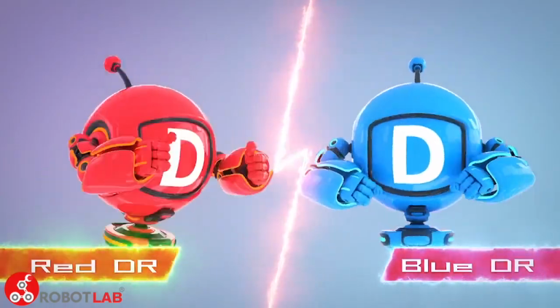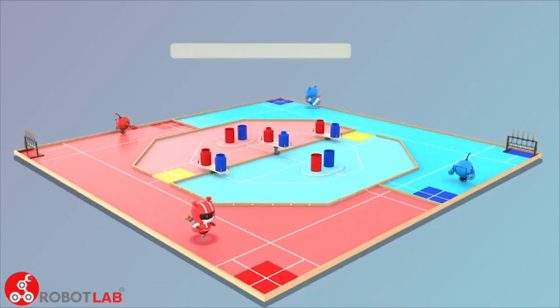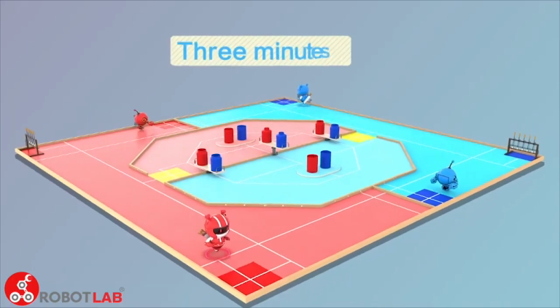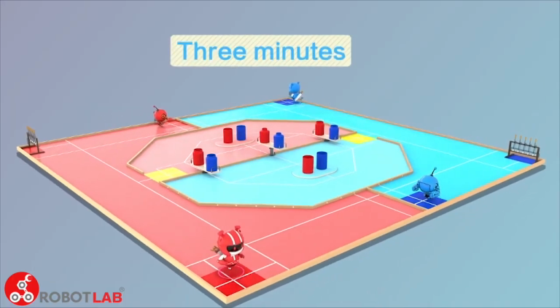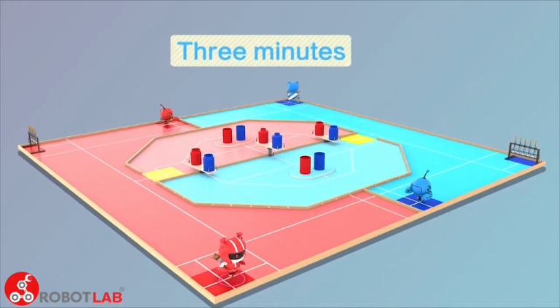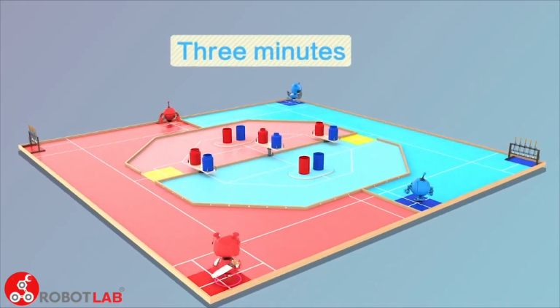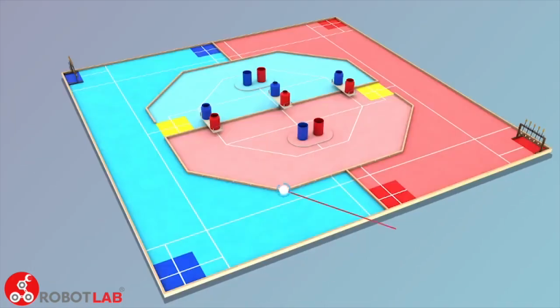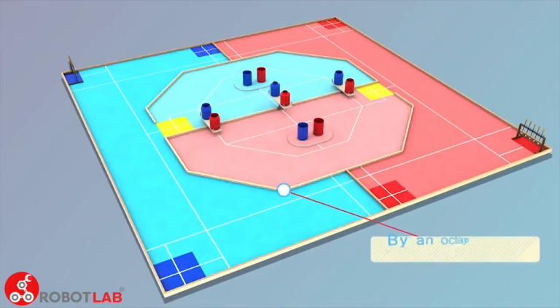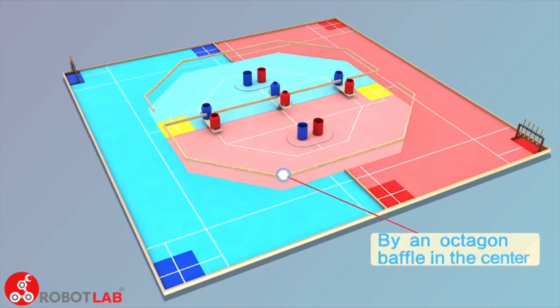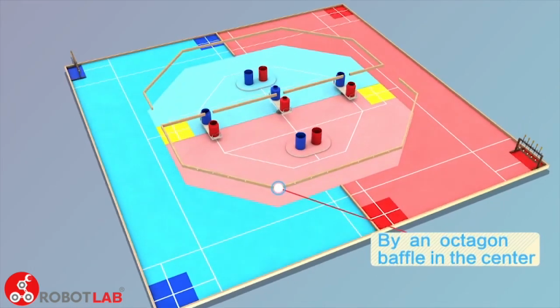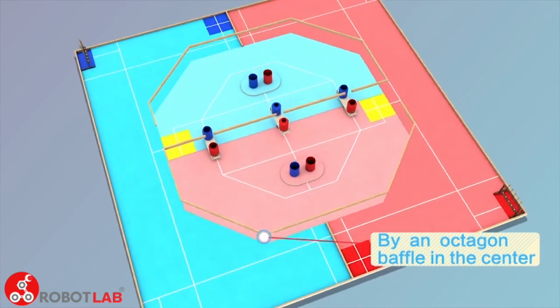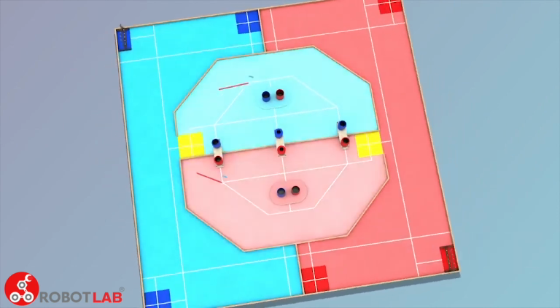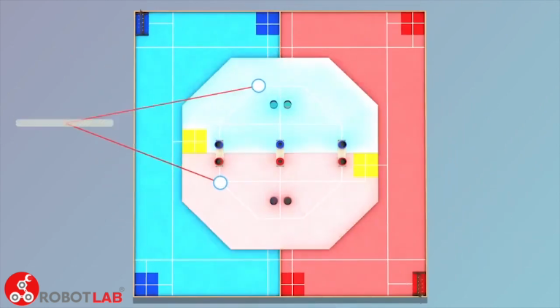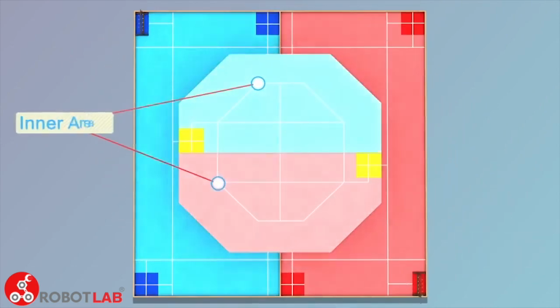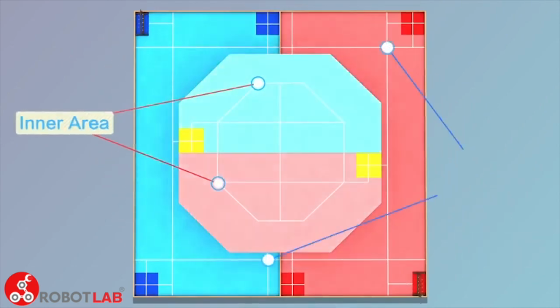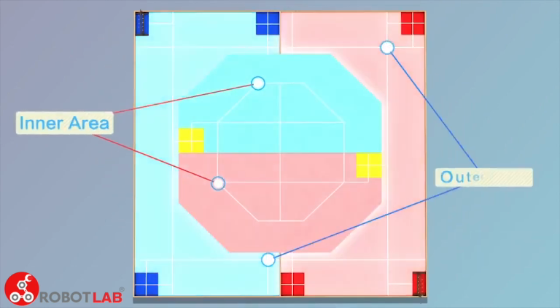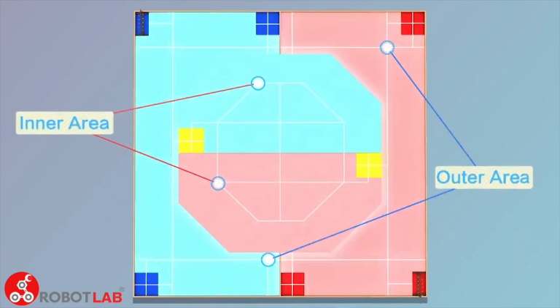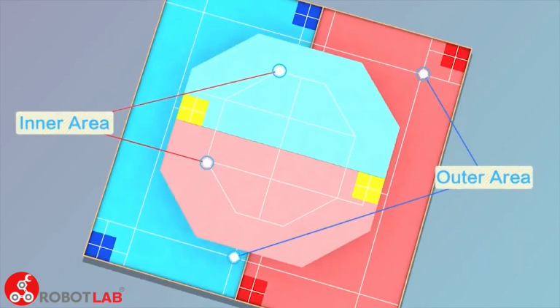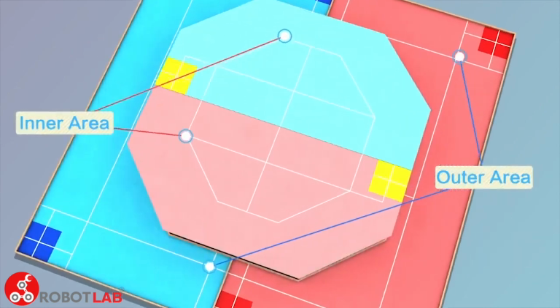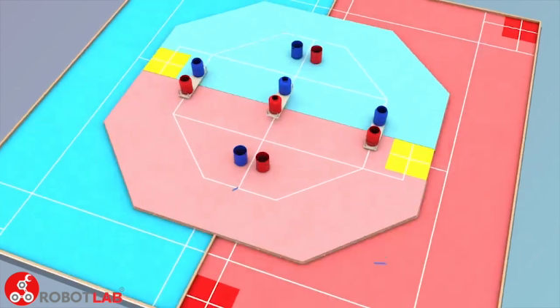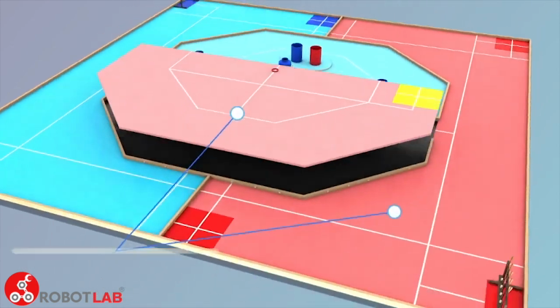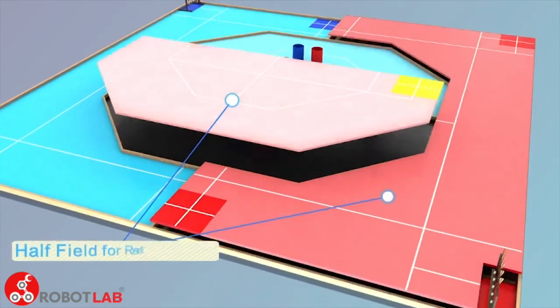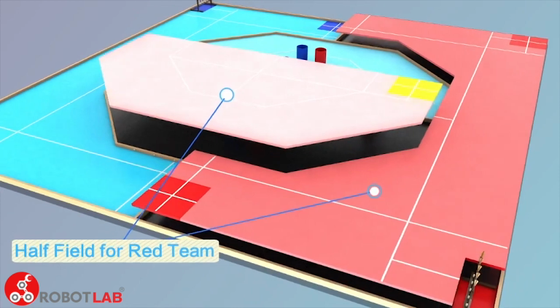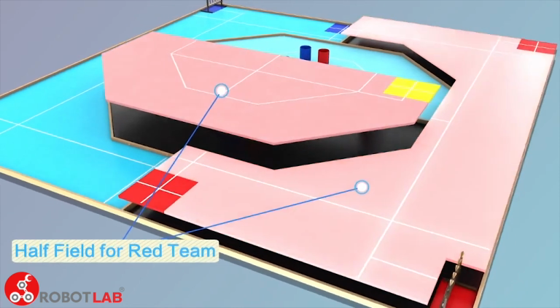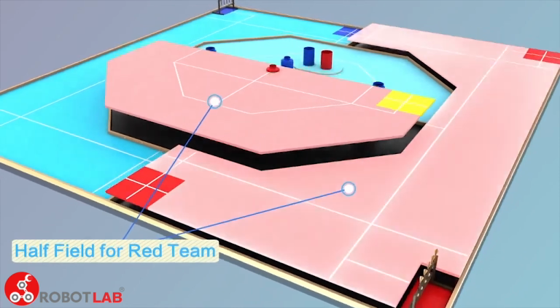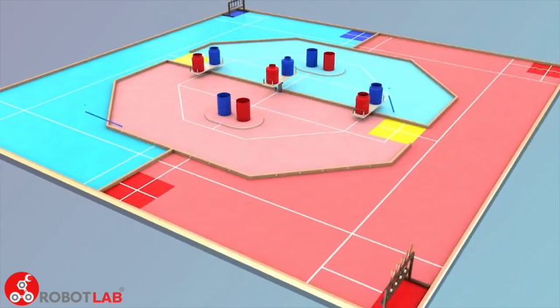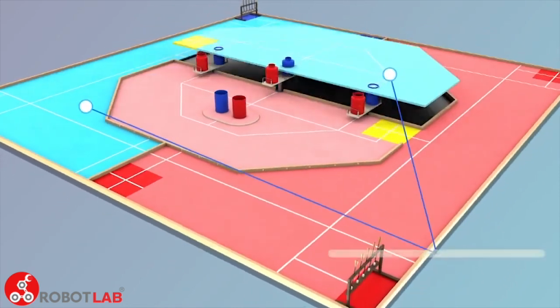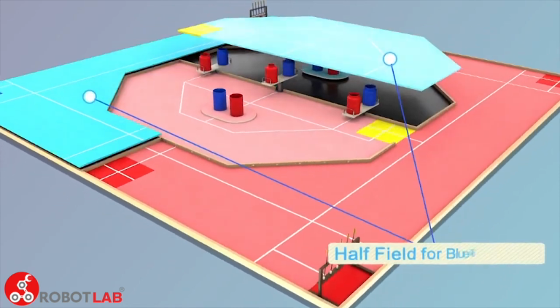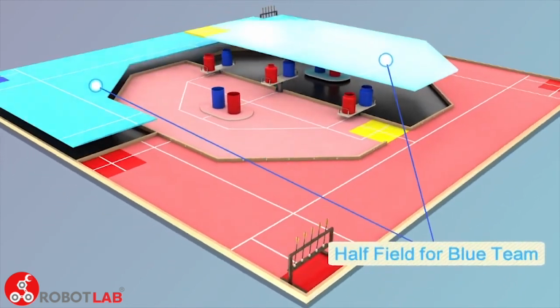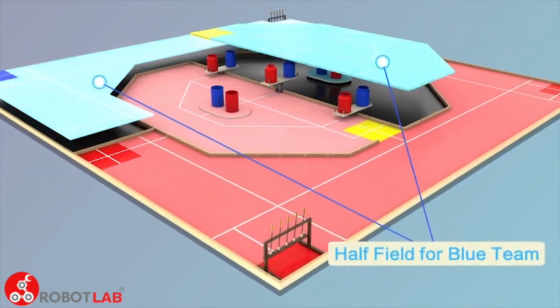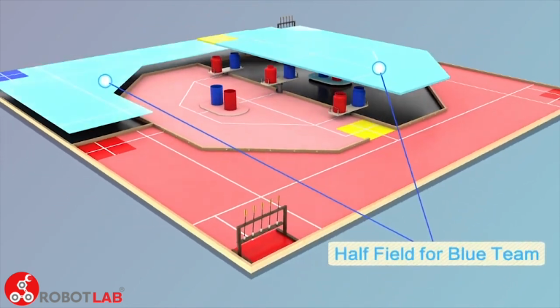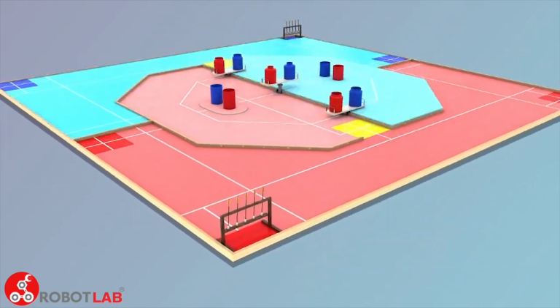The game lasts three minutes at most. By an octagon baffle in the center, the game field is divided into inner area and outer area. These are inner and outer areas for the red team, and these are inner and outer areas for the blue team.